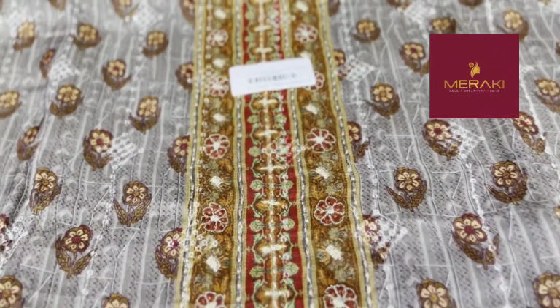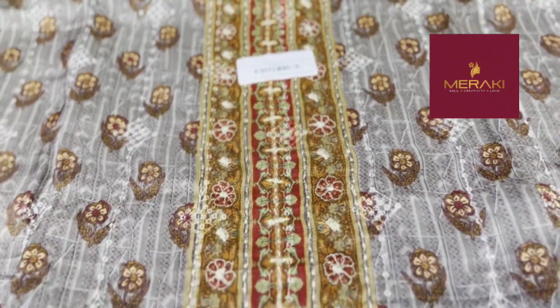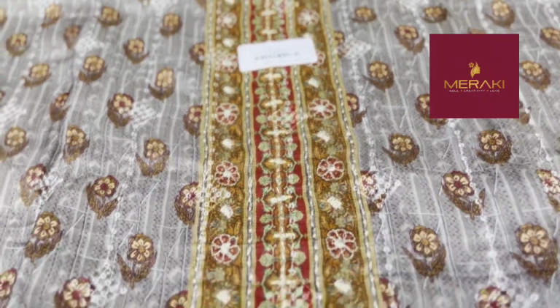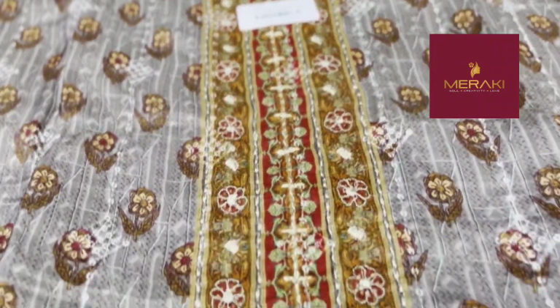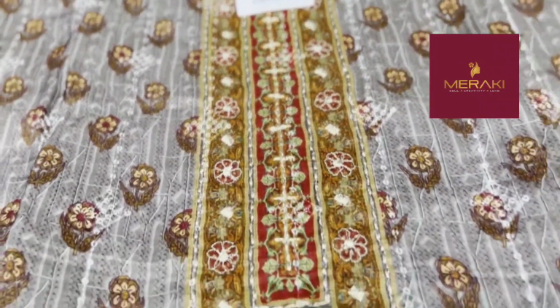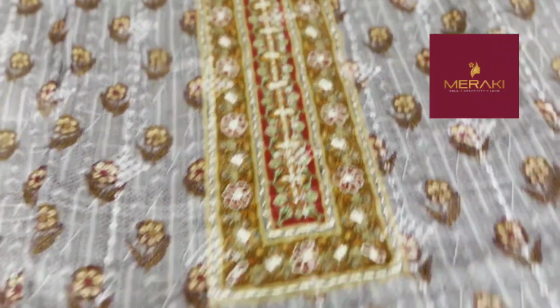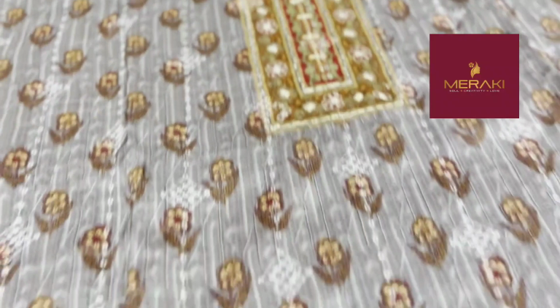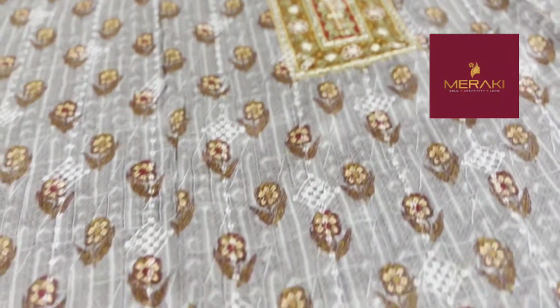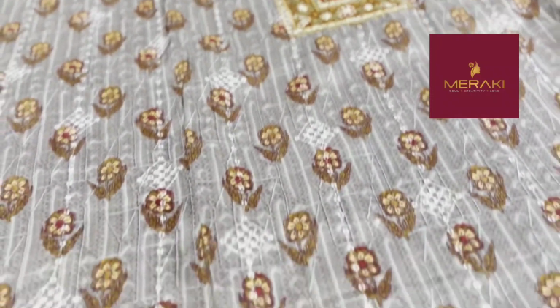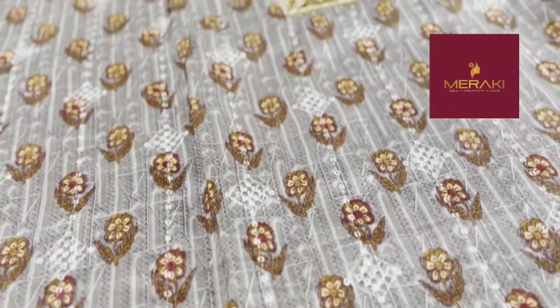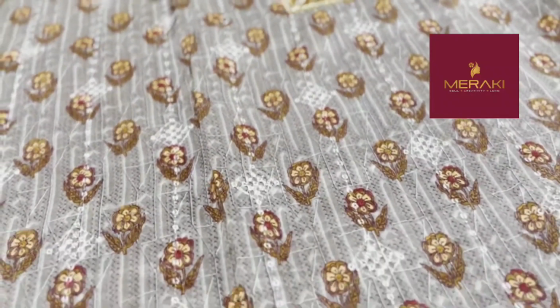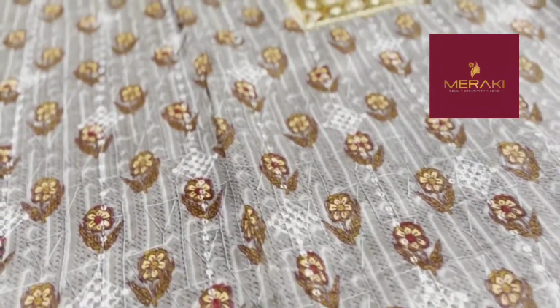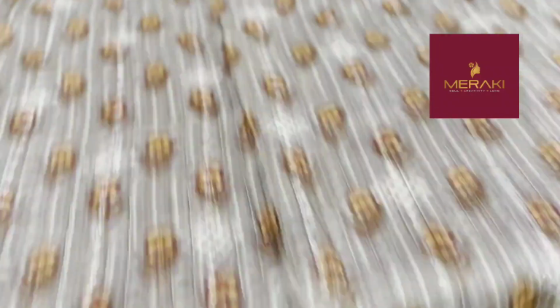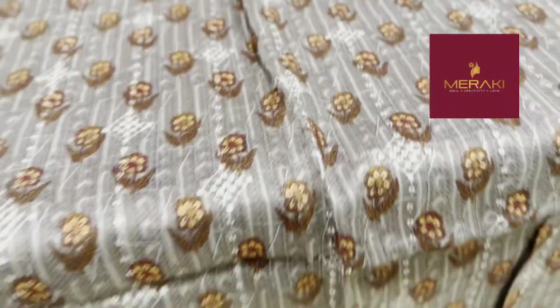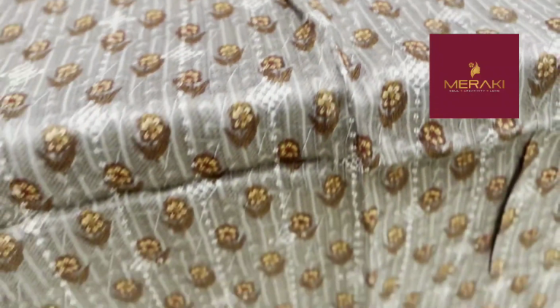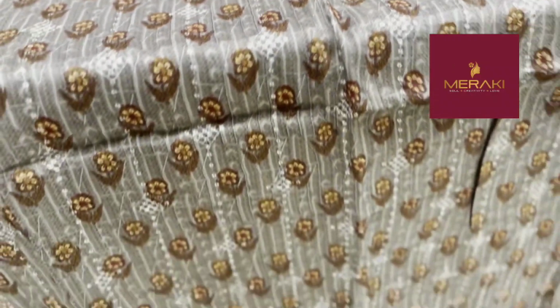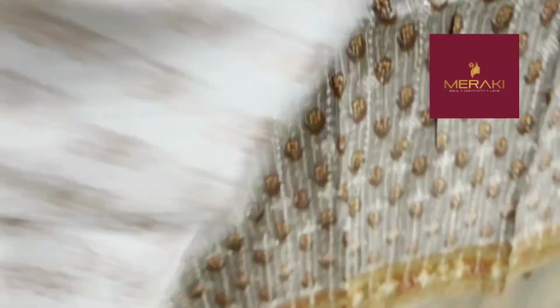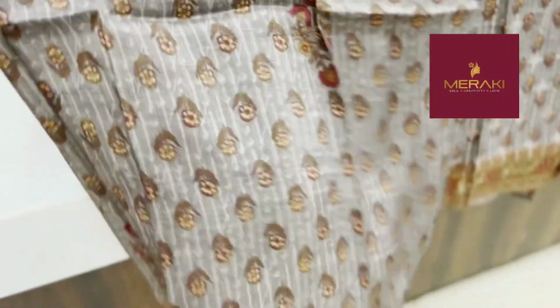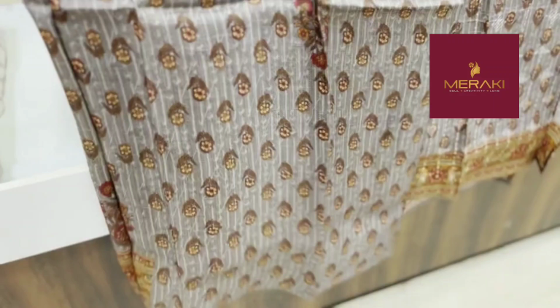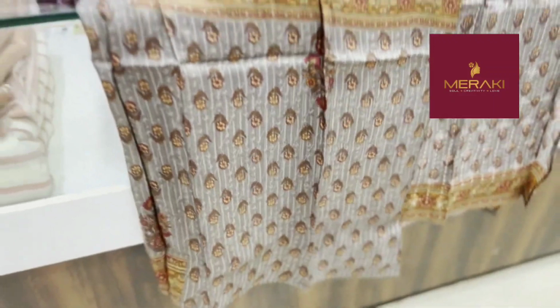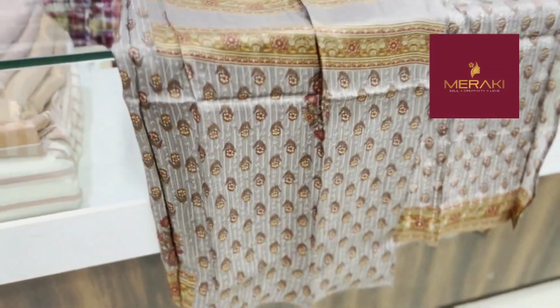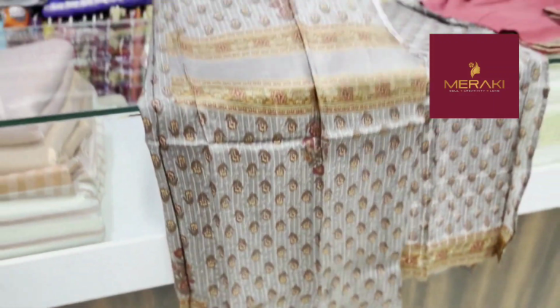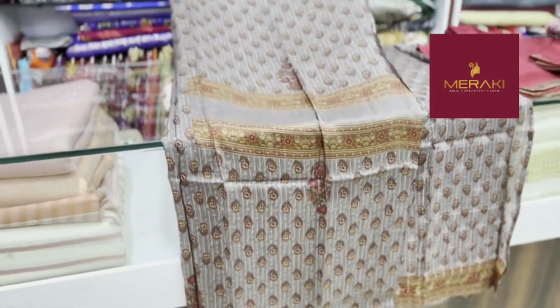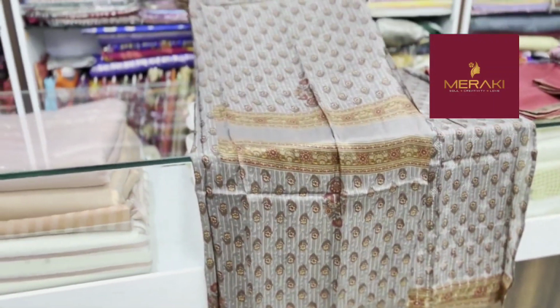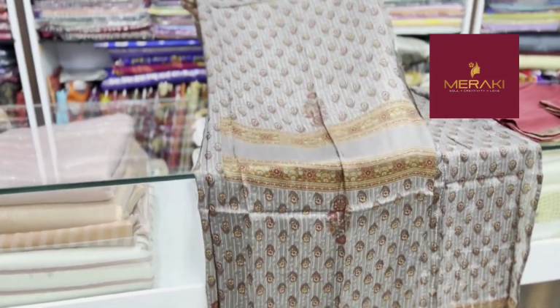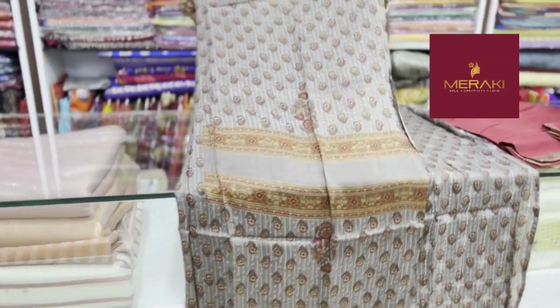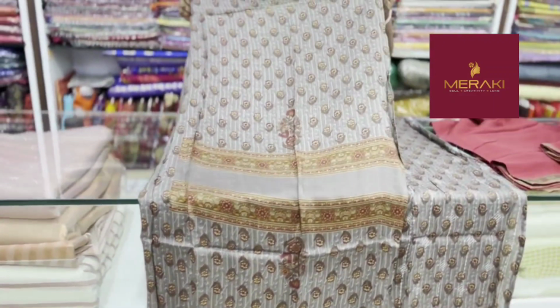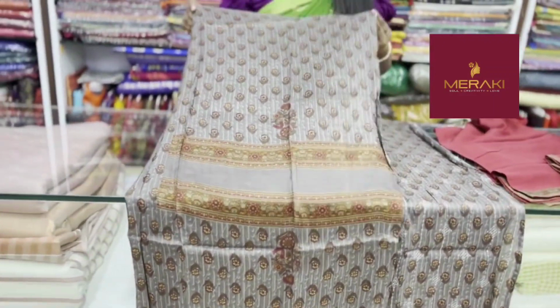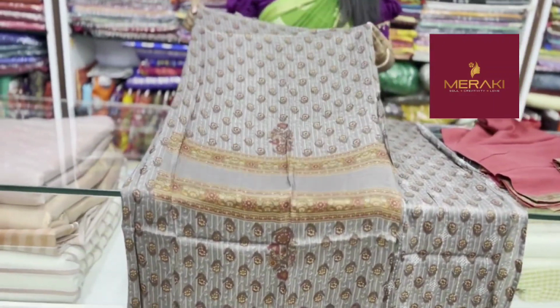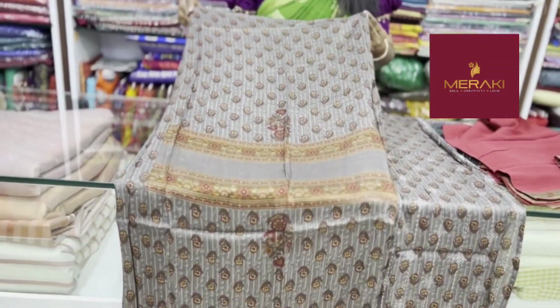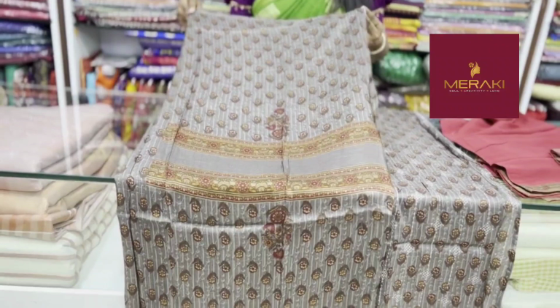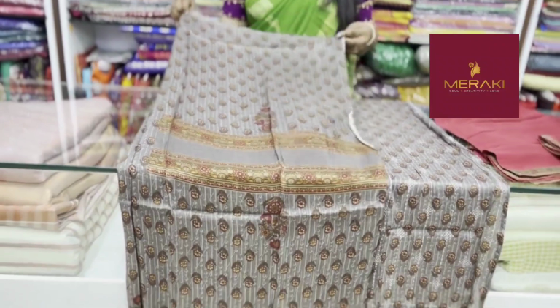The fabric is made in a color for both sides. This is the sleeve portion. The sleeve portion is not the border.